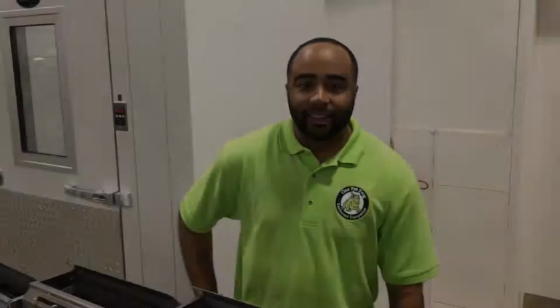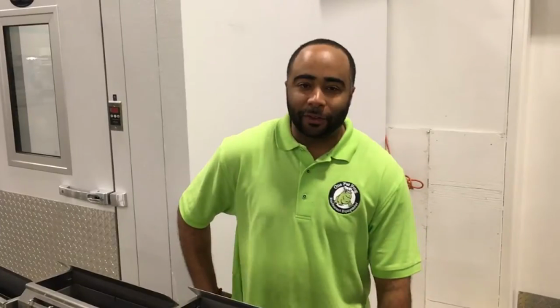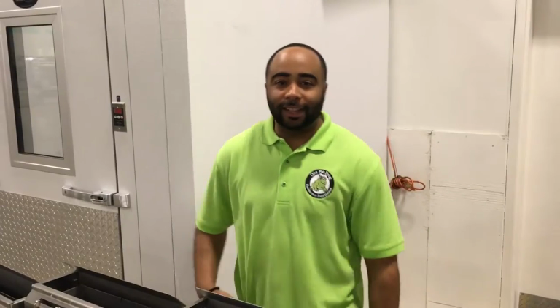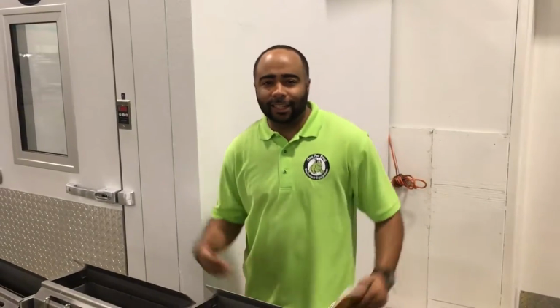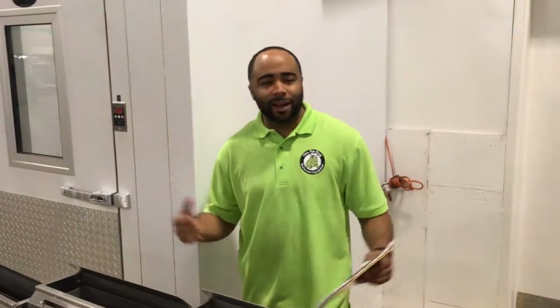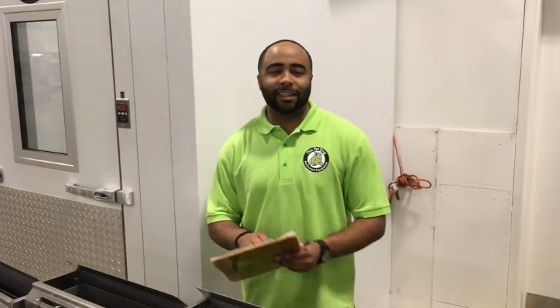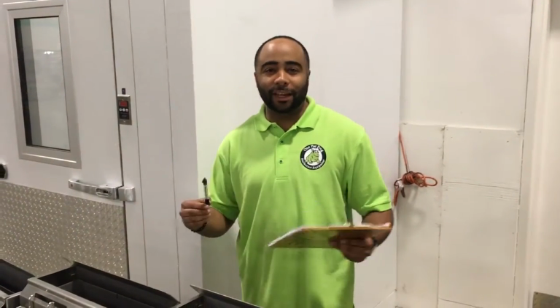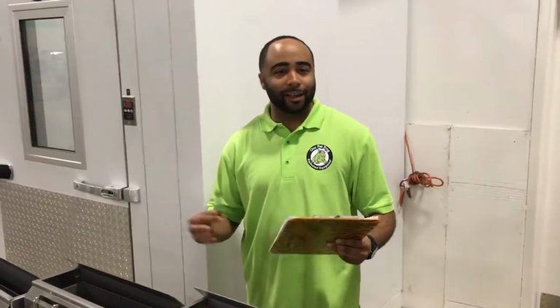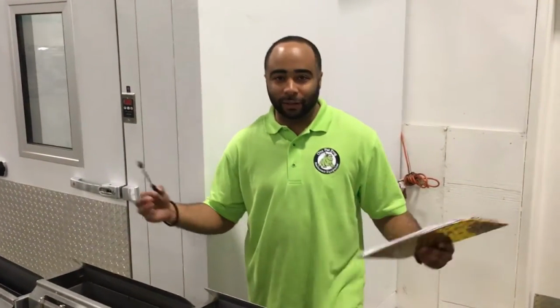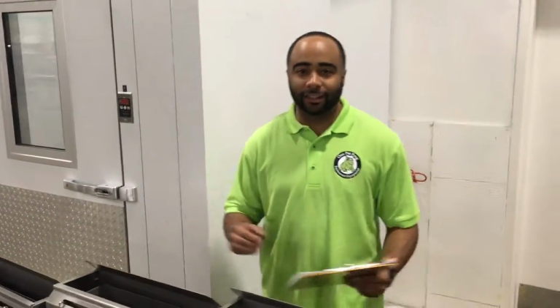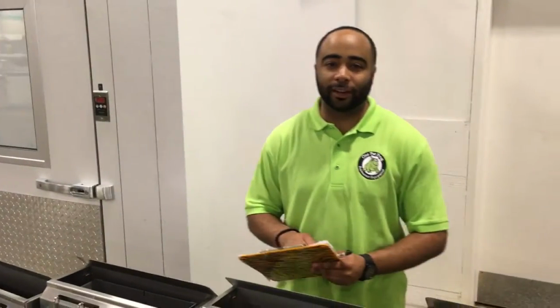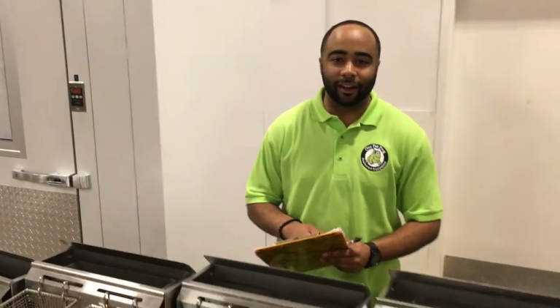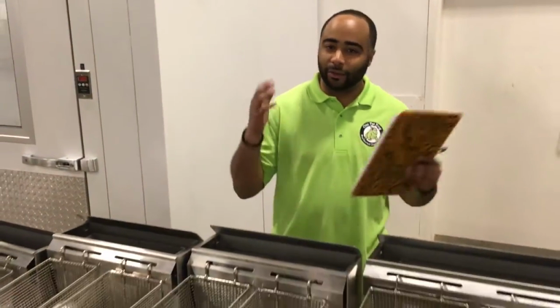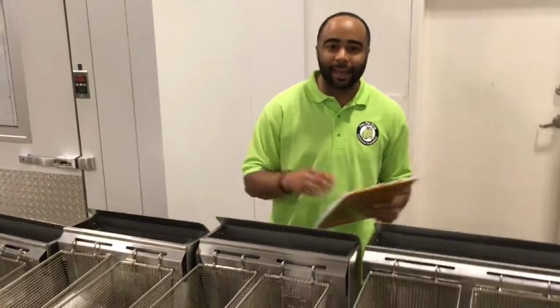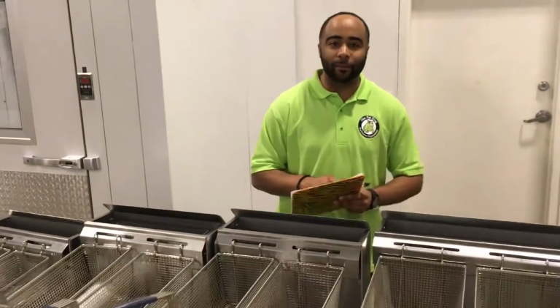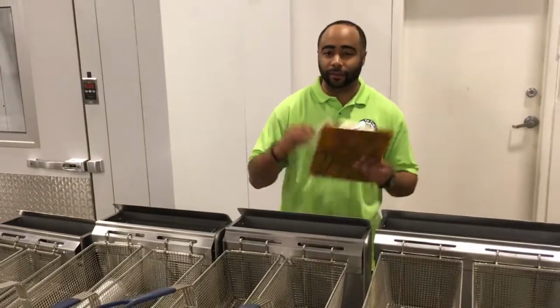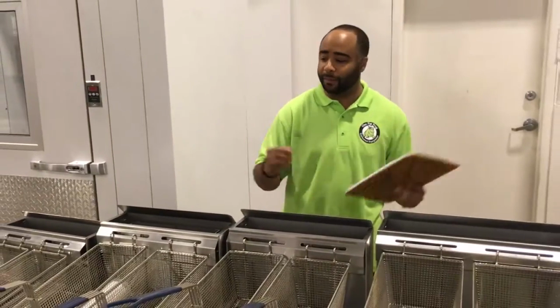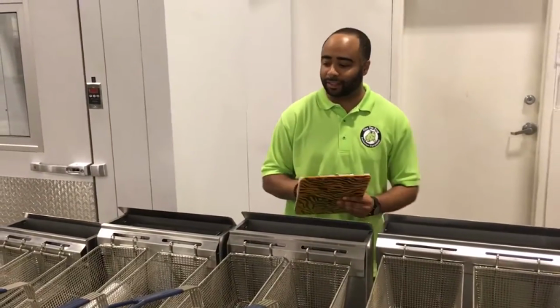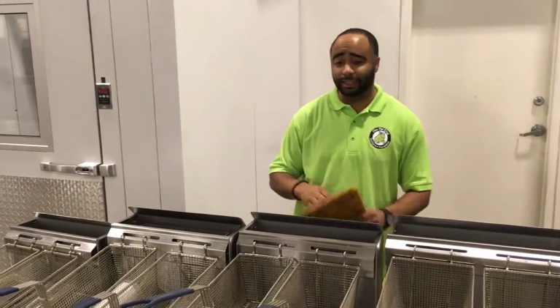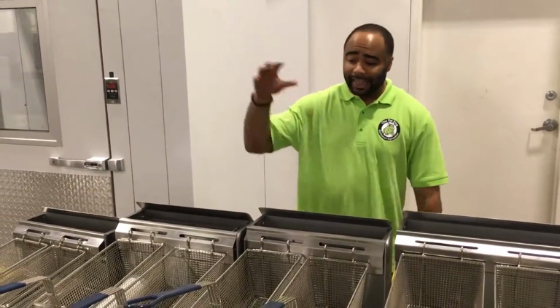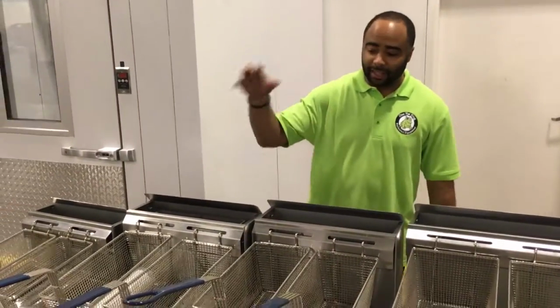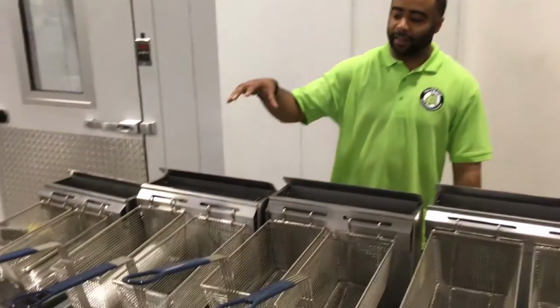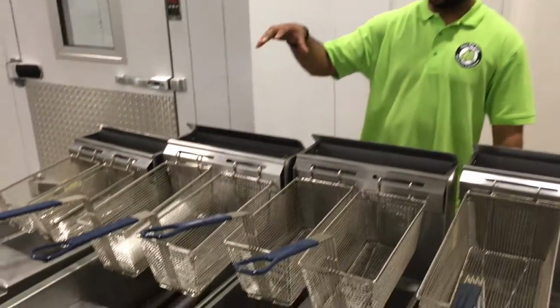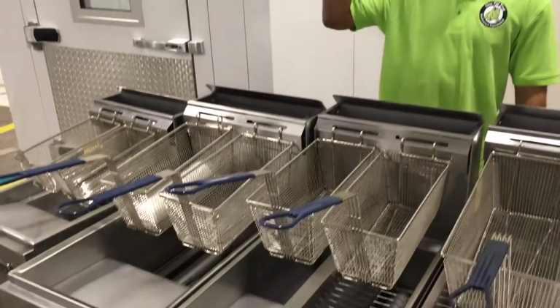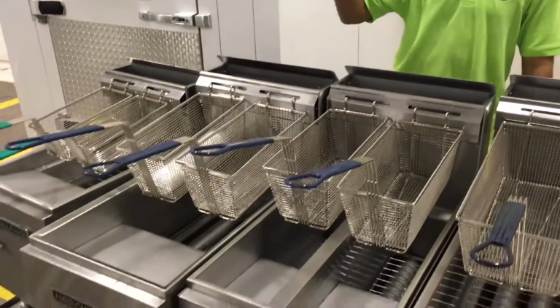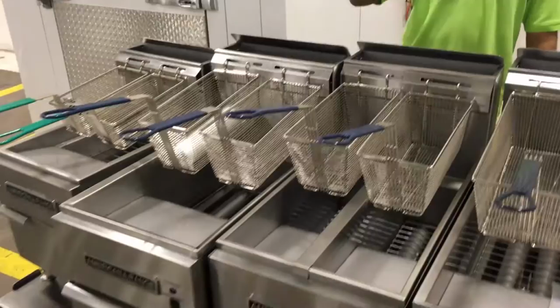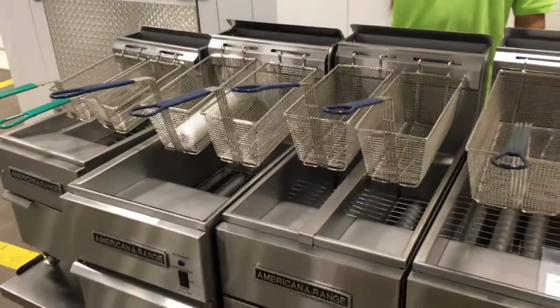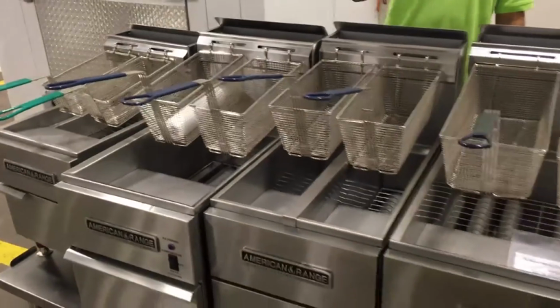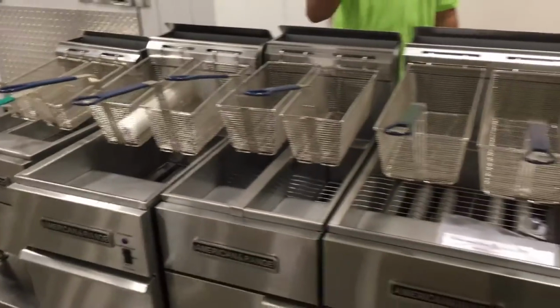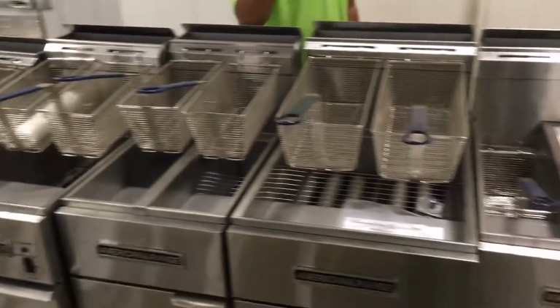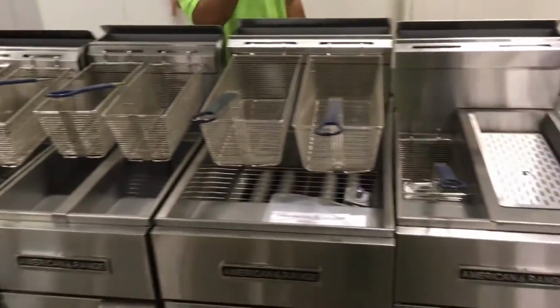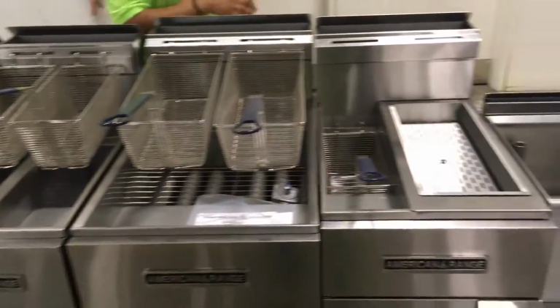Good afternoon guys. It's been a while since I've done a video, but I'm still here, still working hard to make you guys happy, to help you open up your new restaurants. As you see here, we have this American Range new hotline that we just got in.